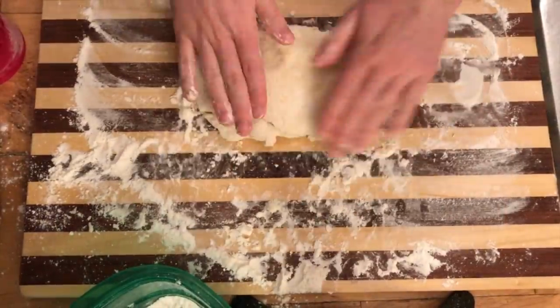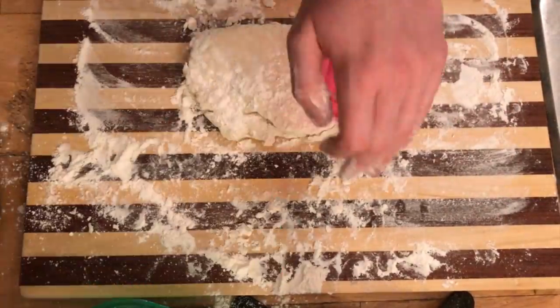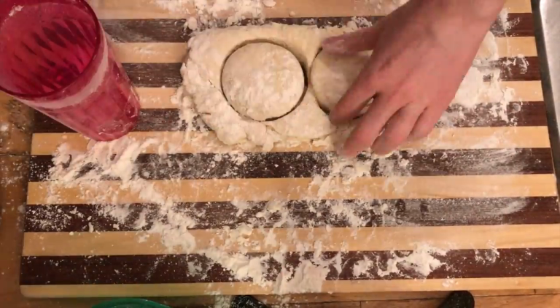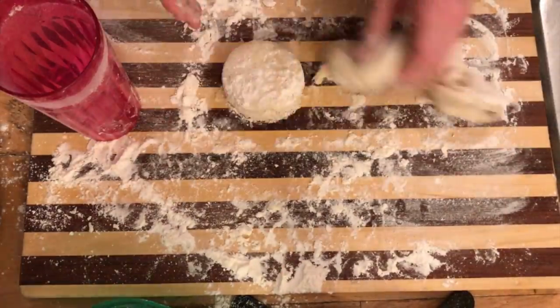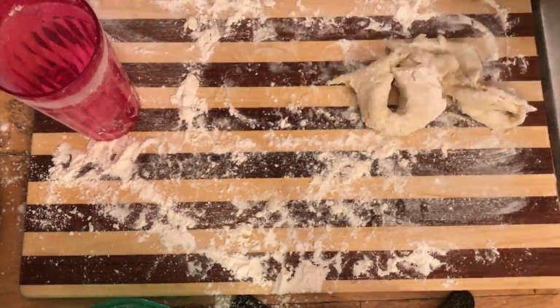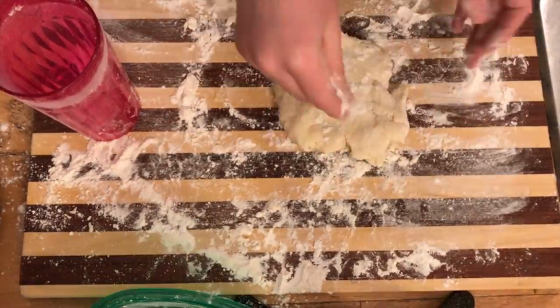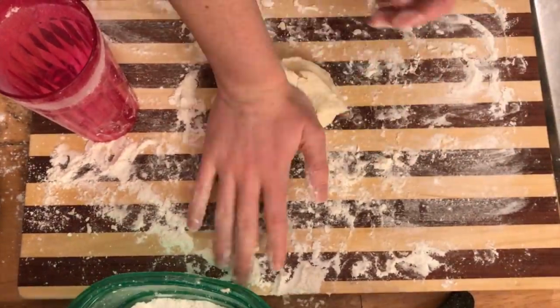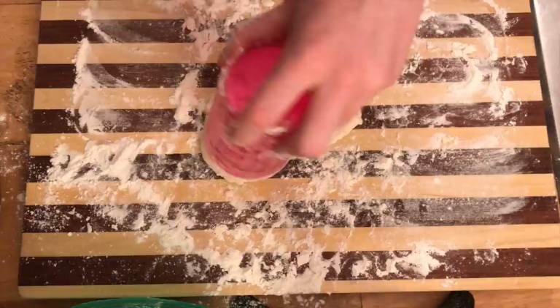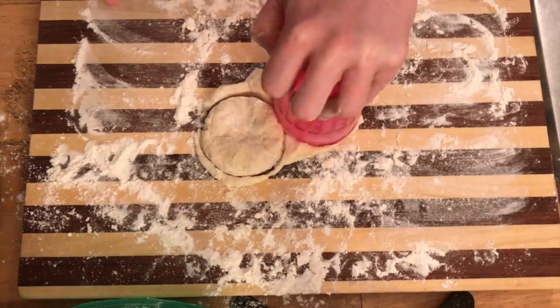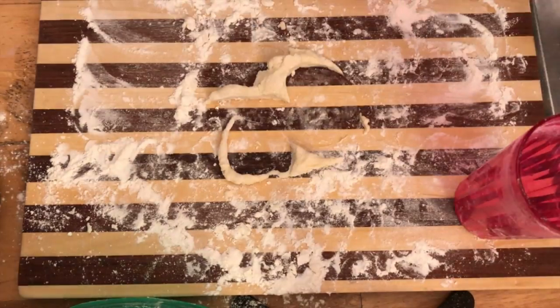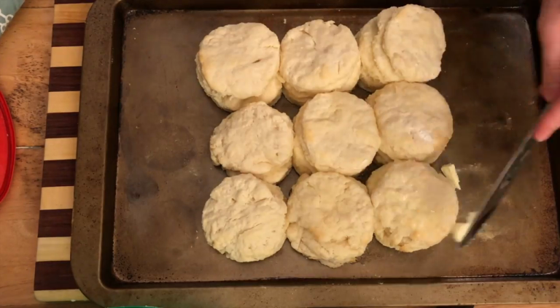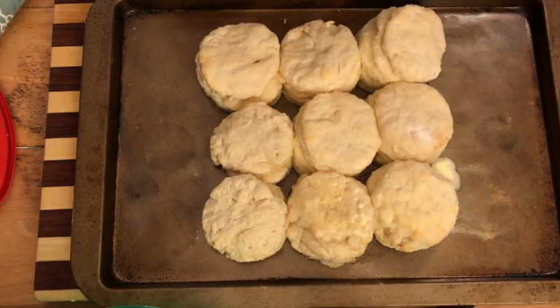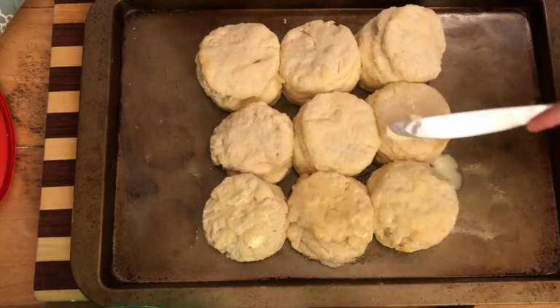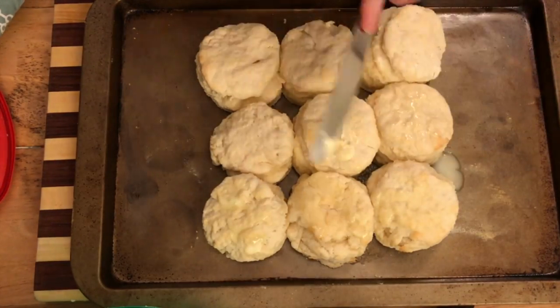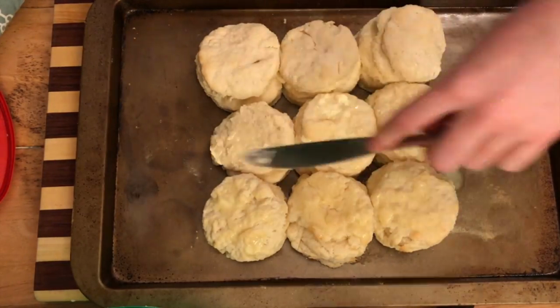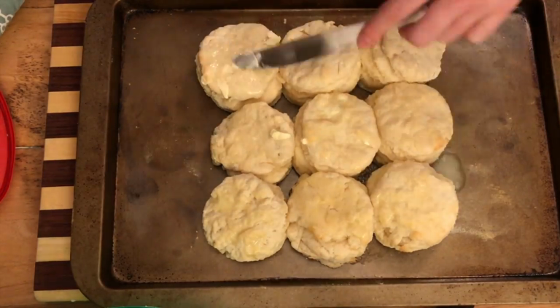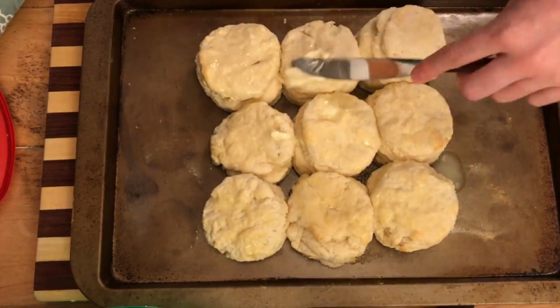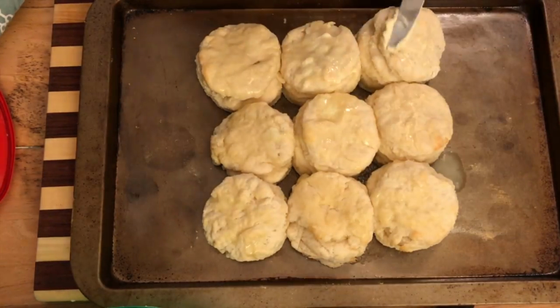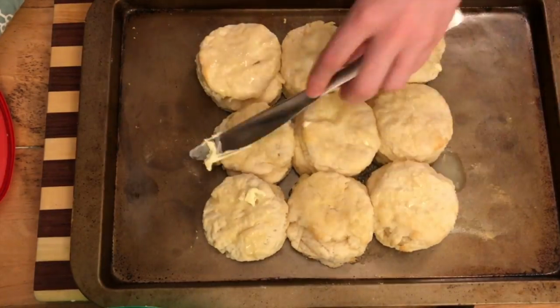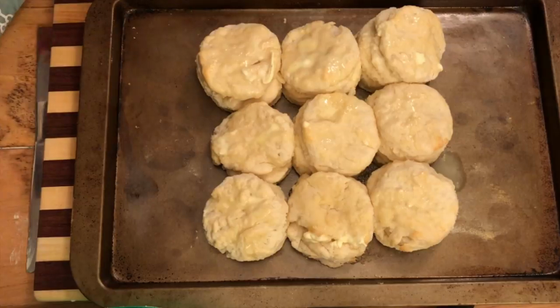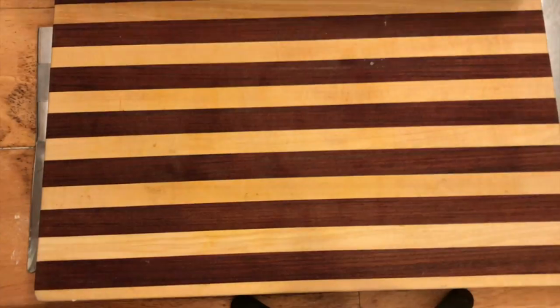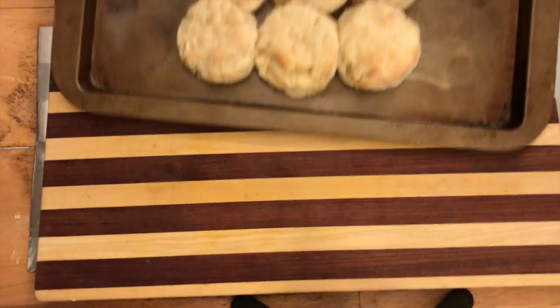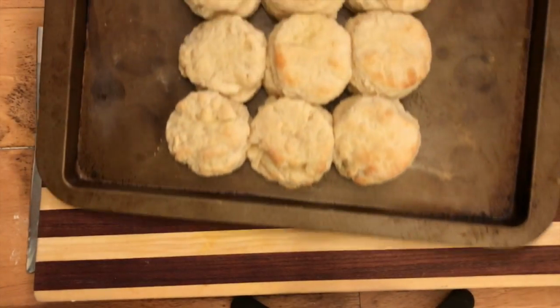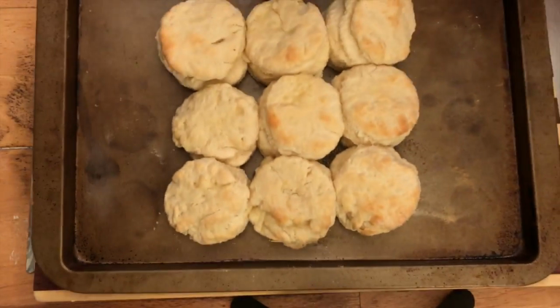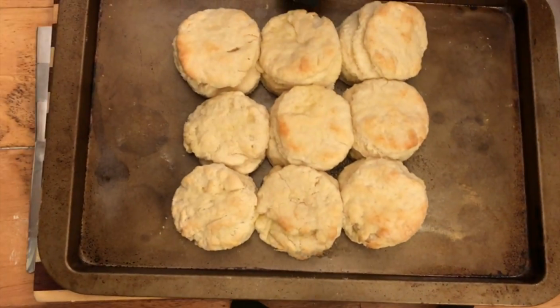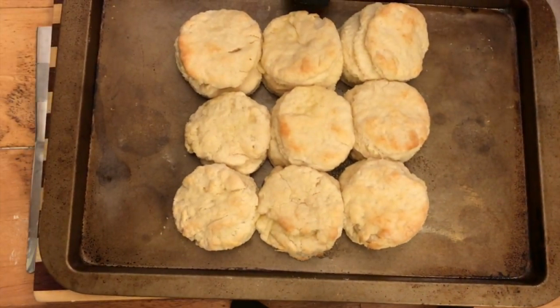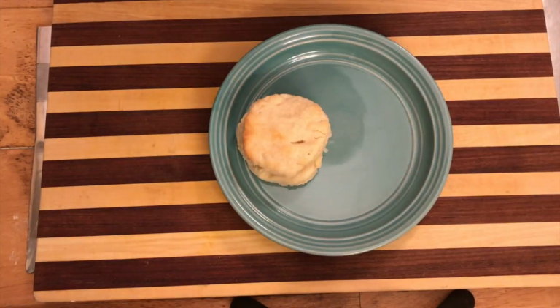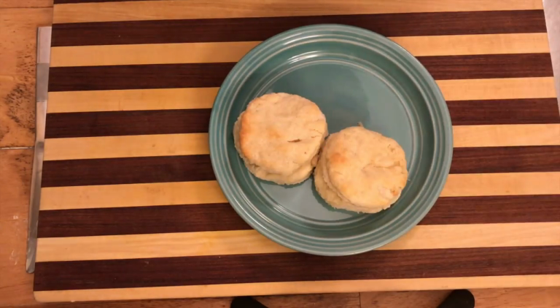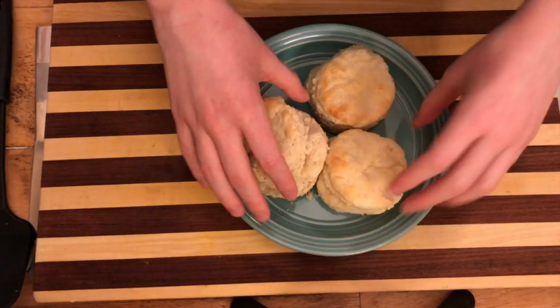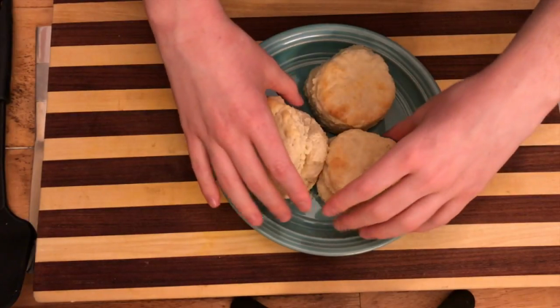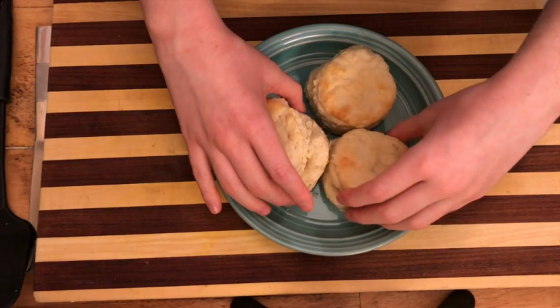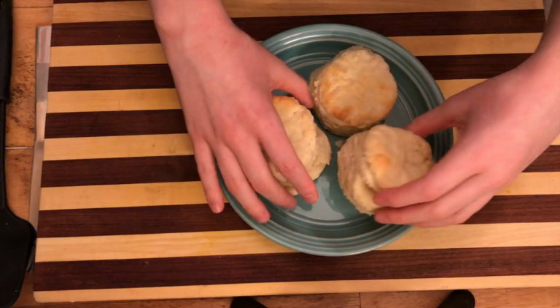Place your biscuits on an ungreased pan and put them in the oven for 10 minutes. After 10 minutes is up, add a generous amount of butter to them and then place them back in the oven for another five. Then you have gorgeous golden brown biscuits that taste just like Cracker Barrel's.